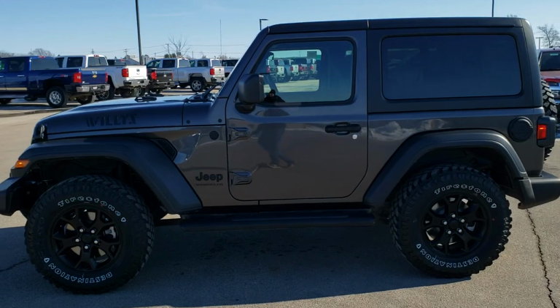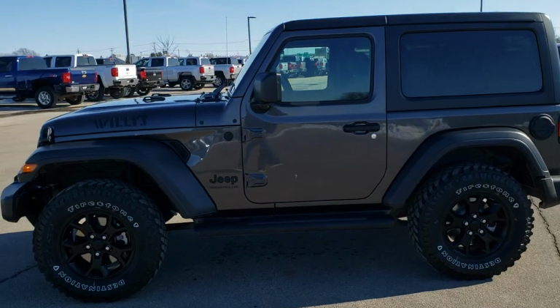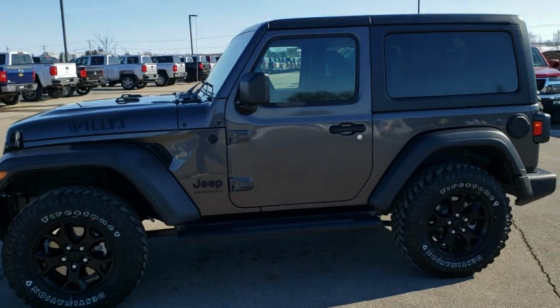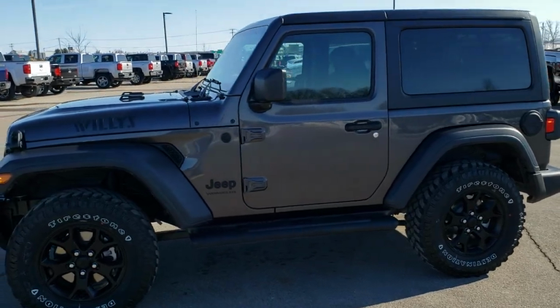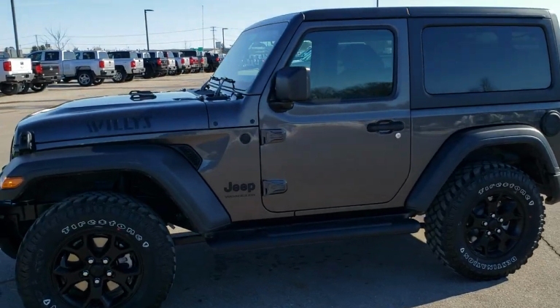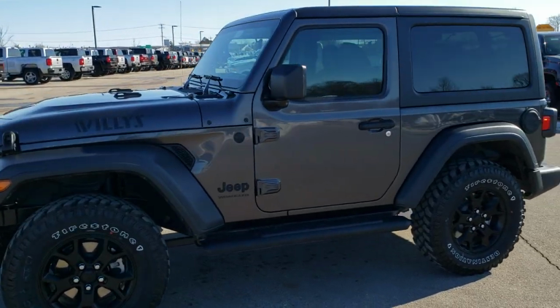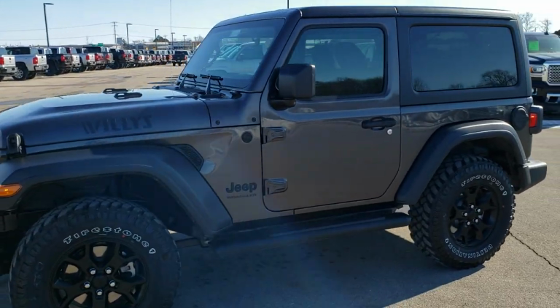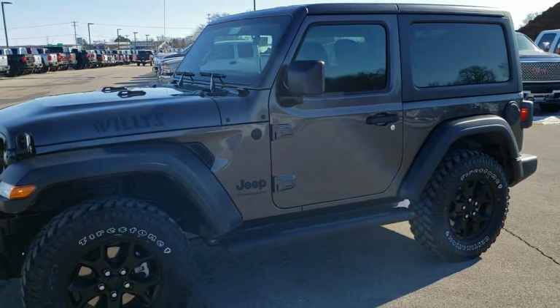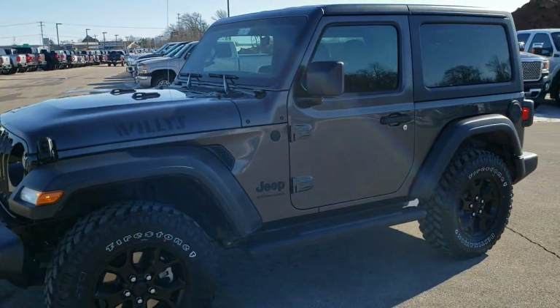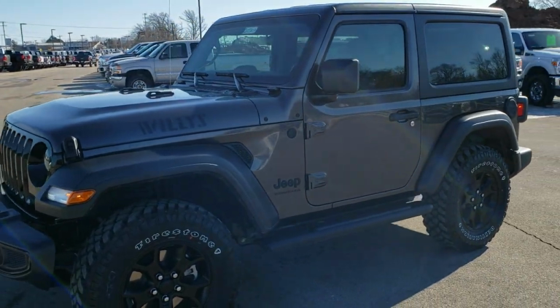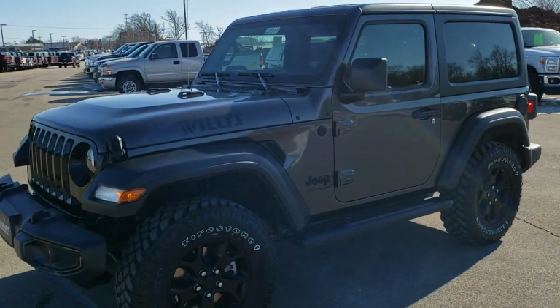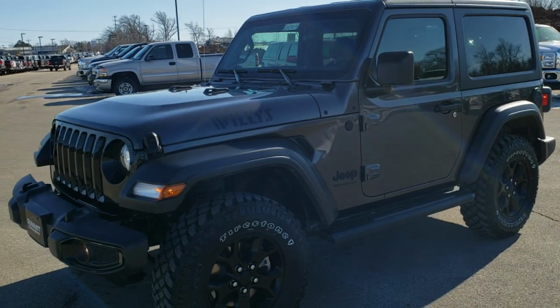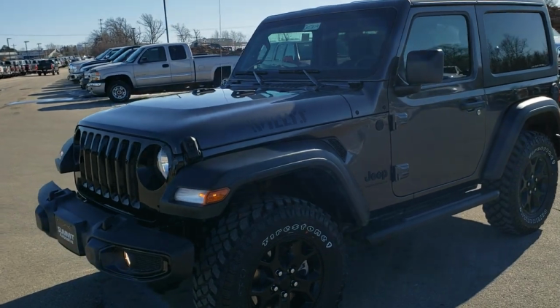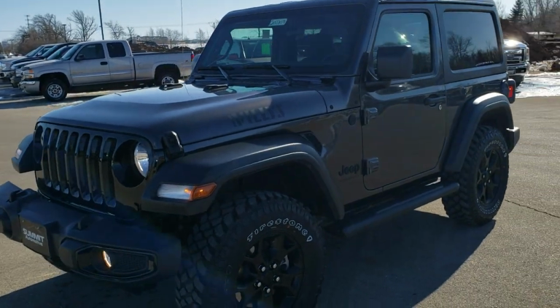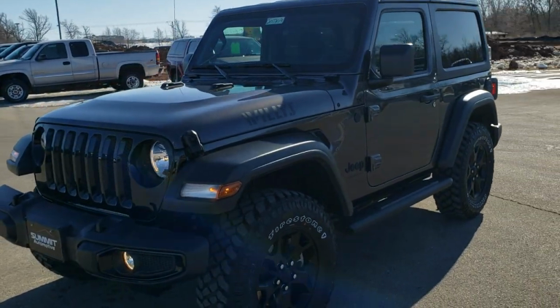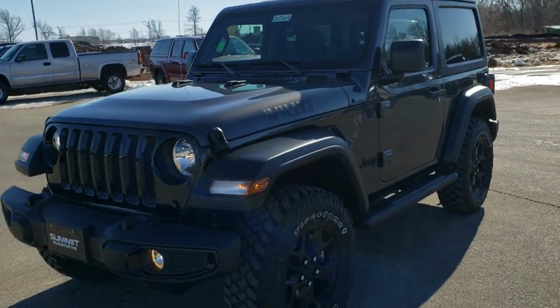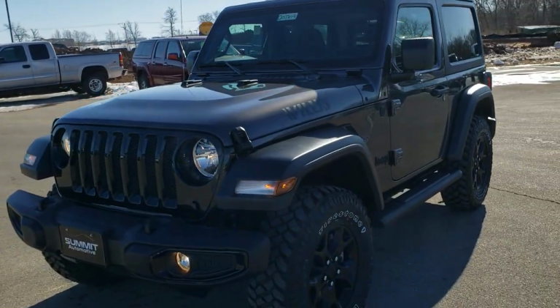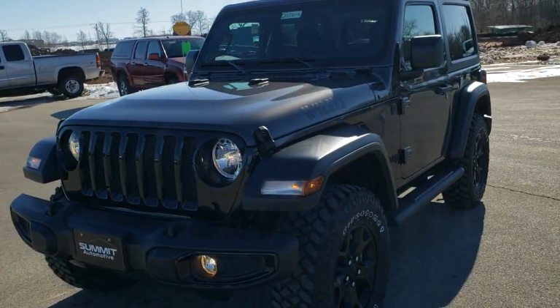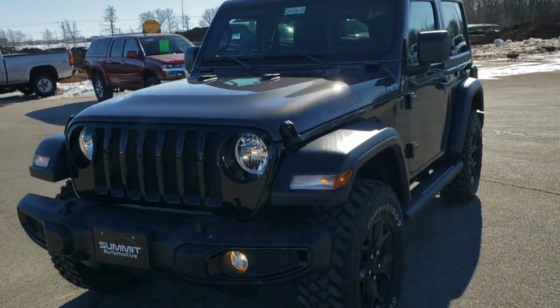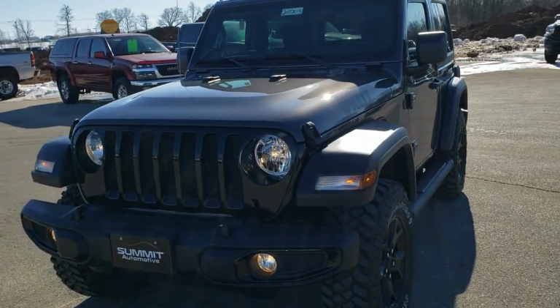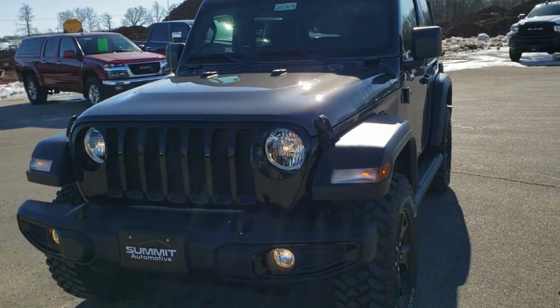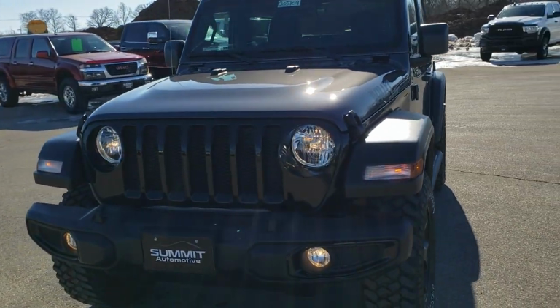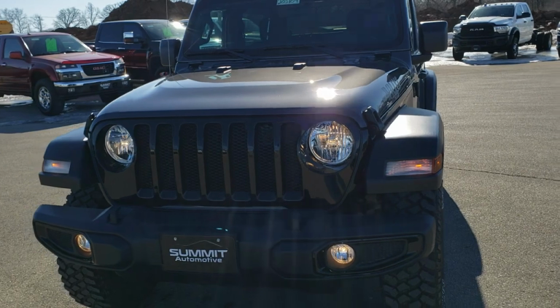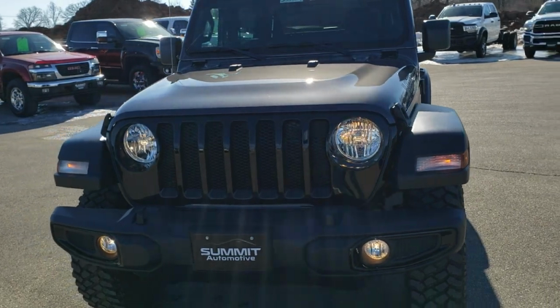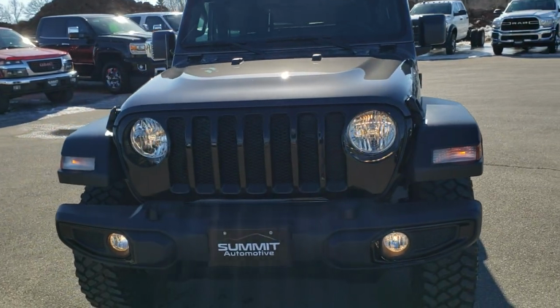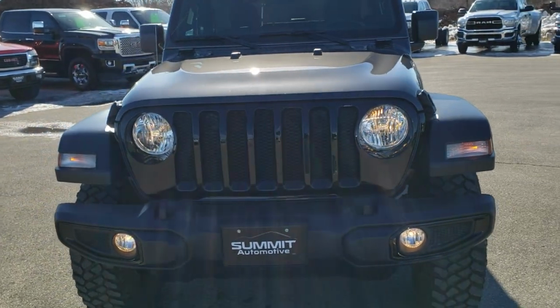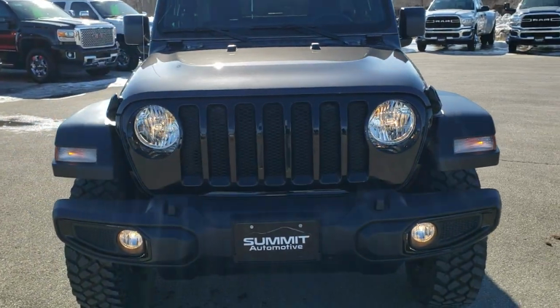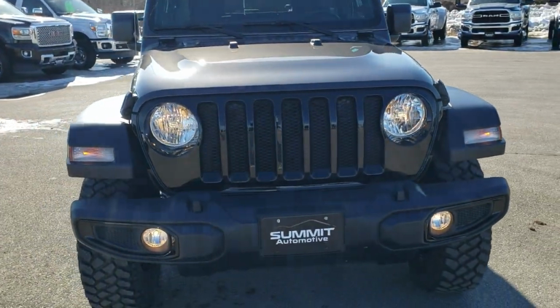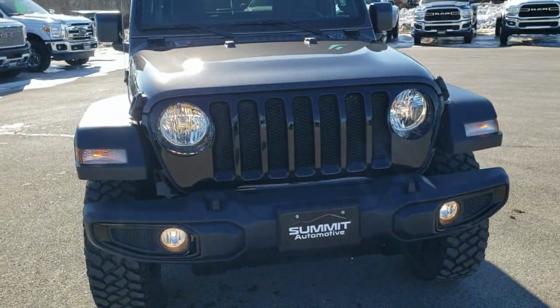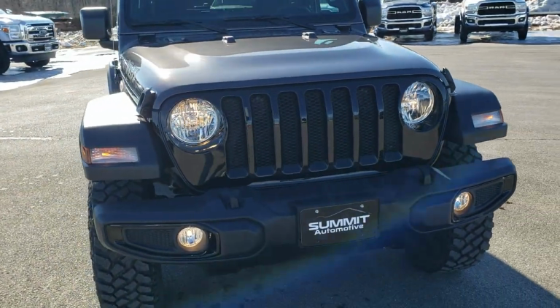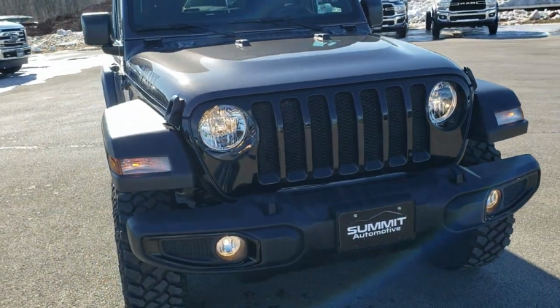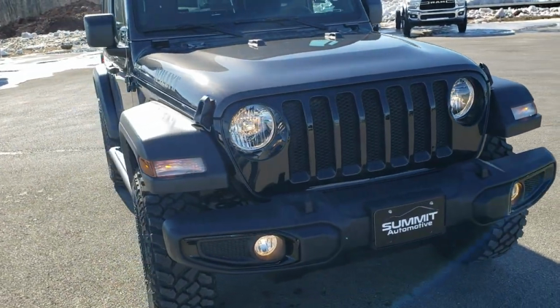Hey, this is Brett with Summit Auto in Fond du Lac, Wisconsin, your new and used Jeep Headquarters. Today we are checking out our very first 2020 Jeep Wrangler Willys Sport Edition.